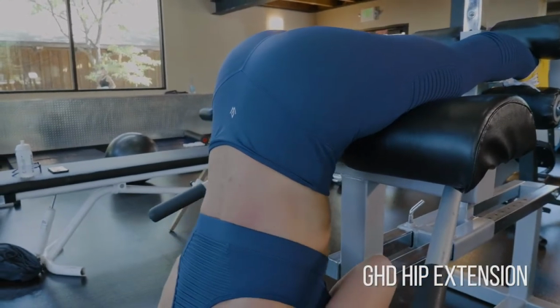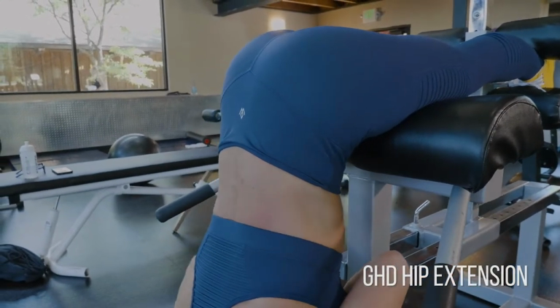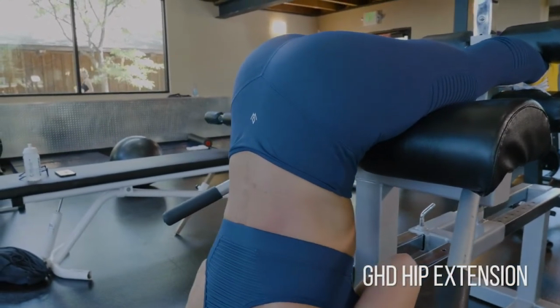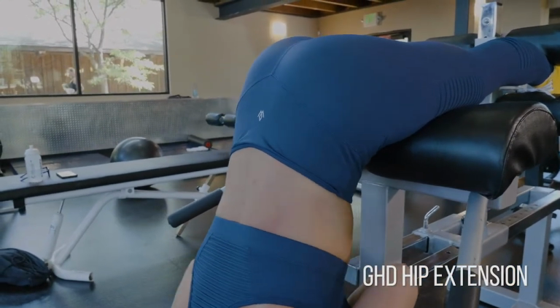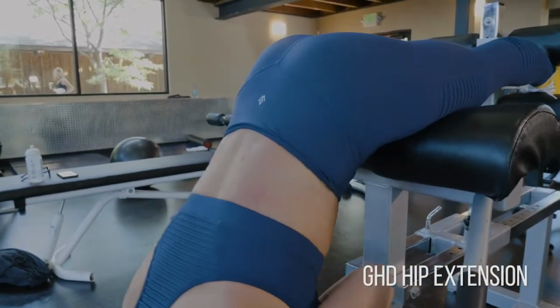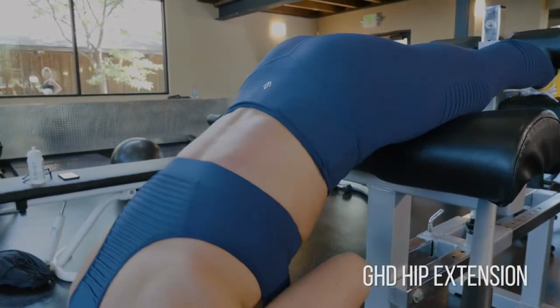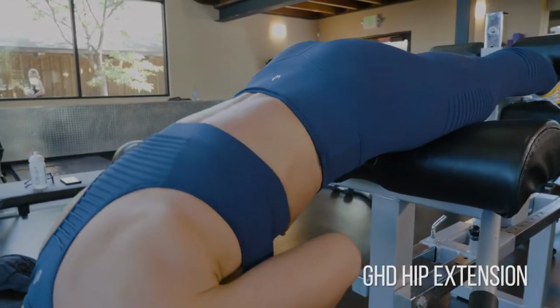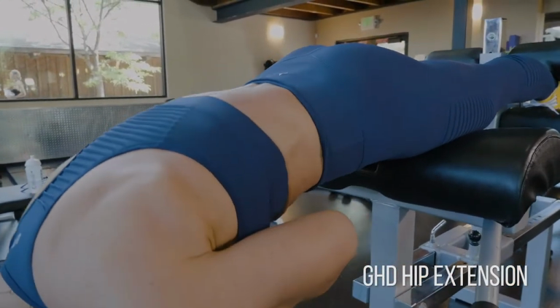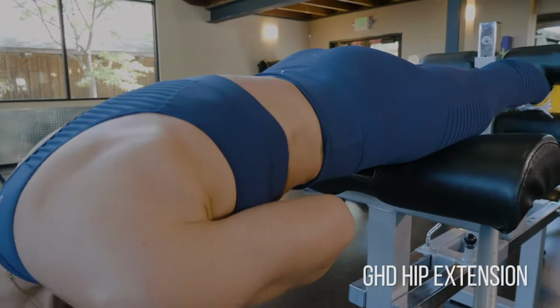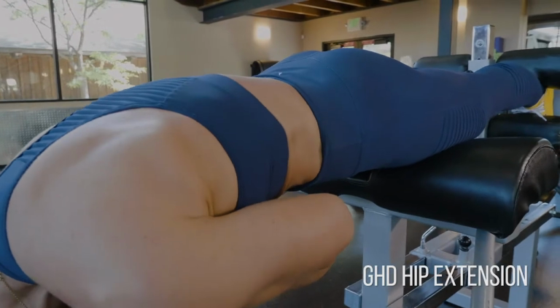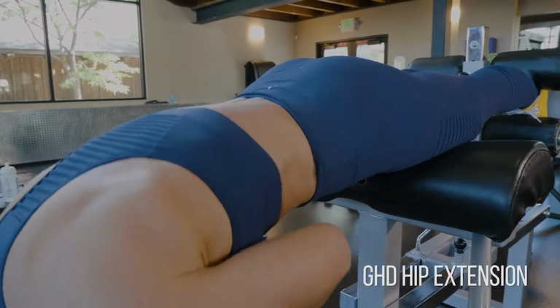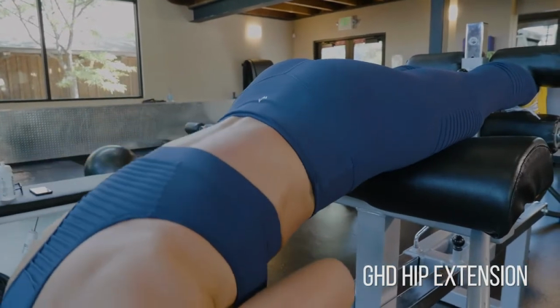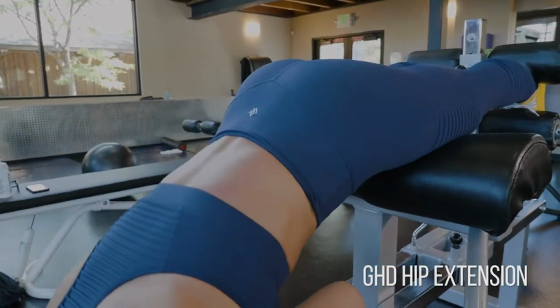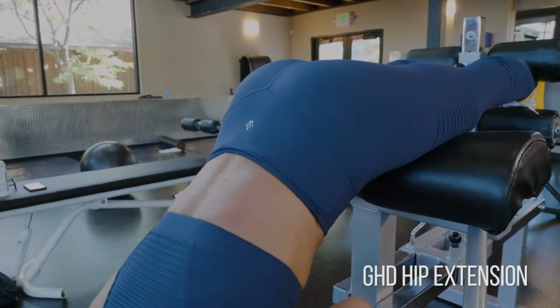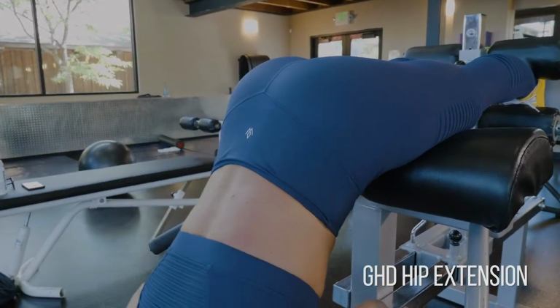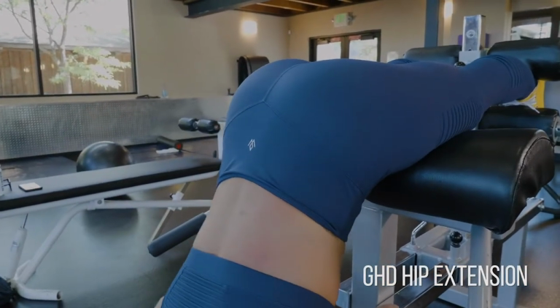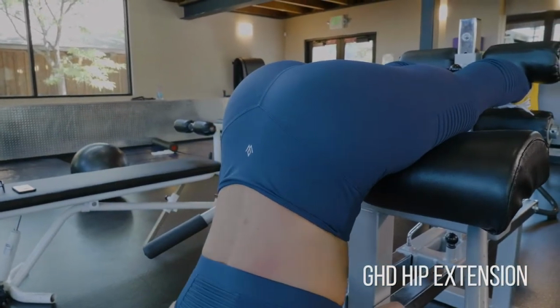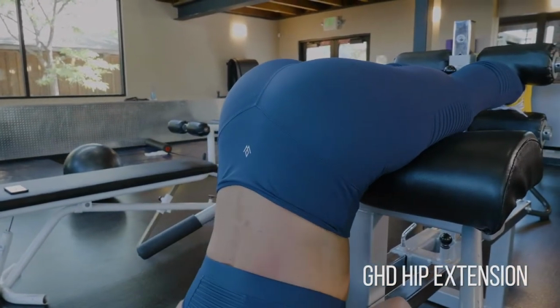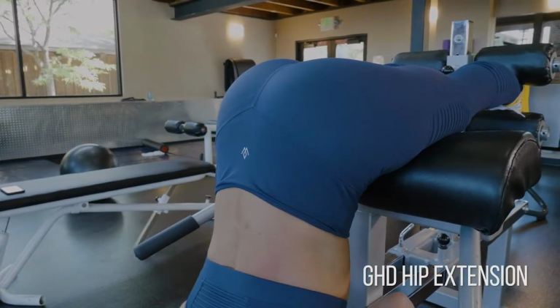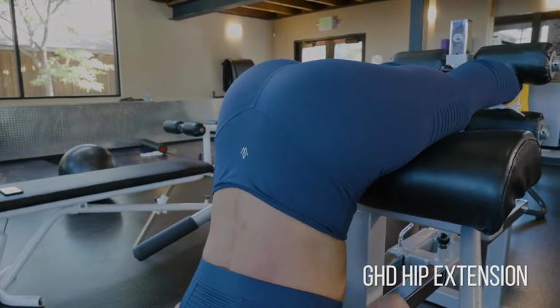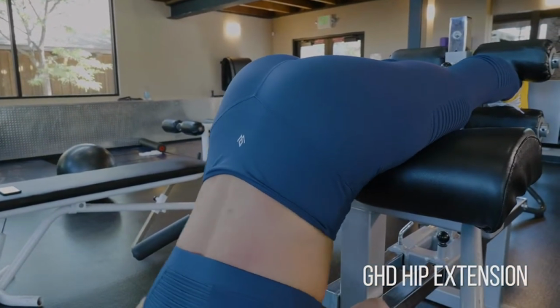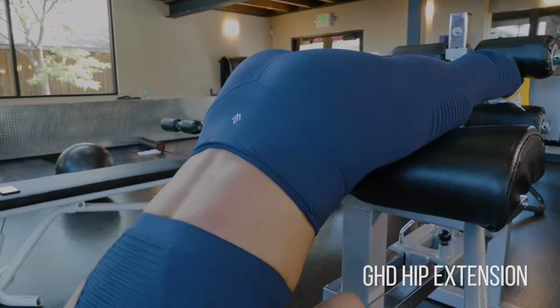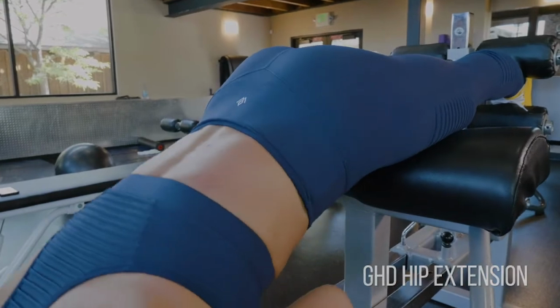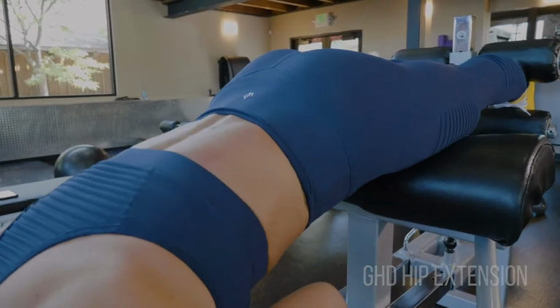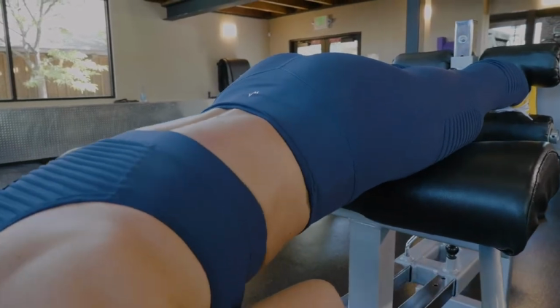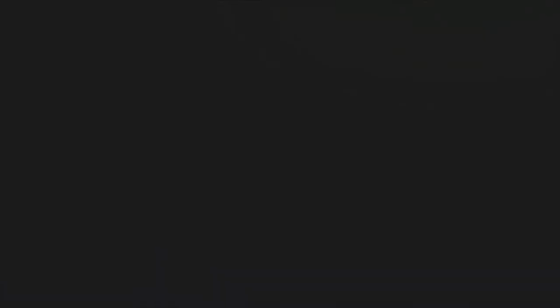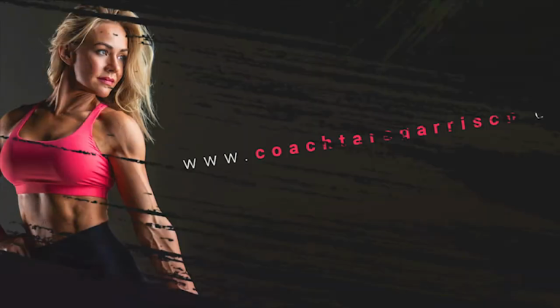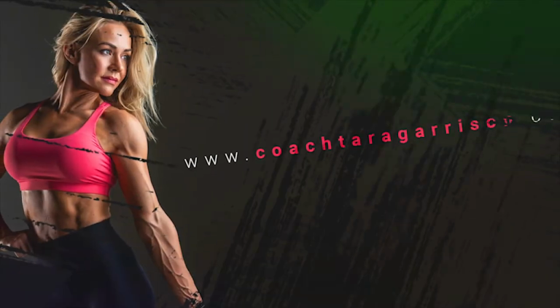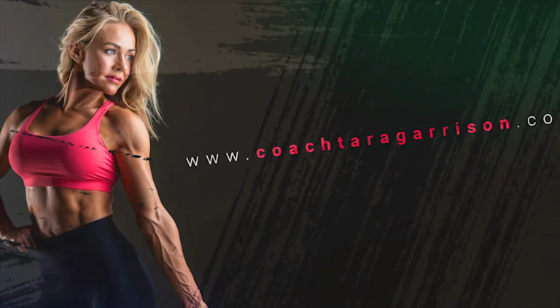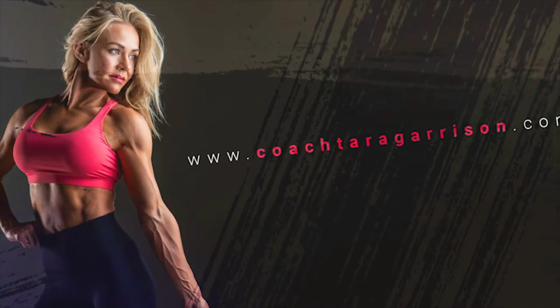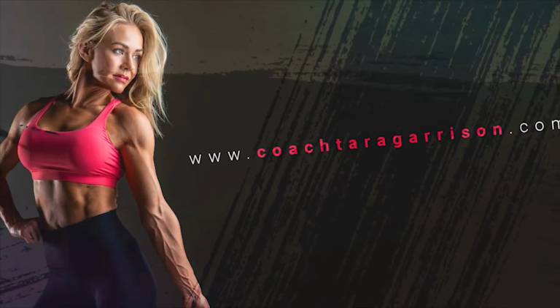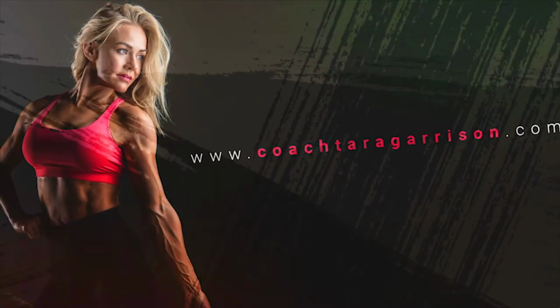My lower back is not doing the work here. Squeeze first — squeeze the glutes into that top position — and then unsqueeze the glutes and stretch them out at the bottom before you repeat back up into this motion.